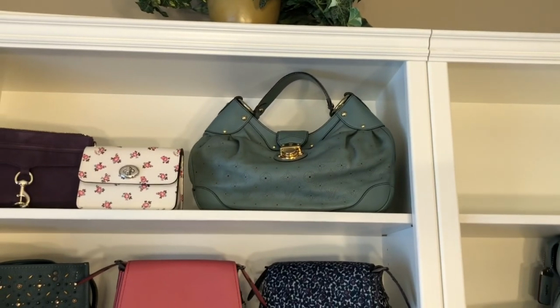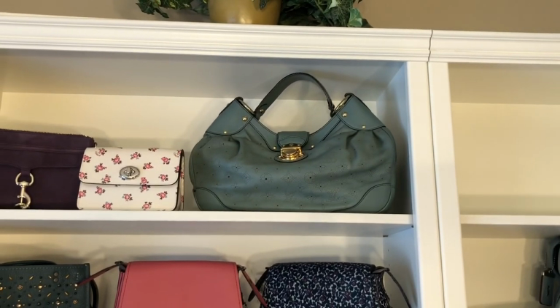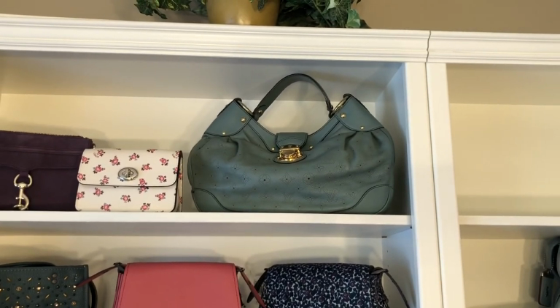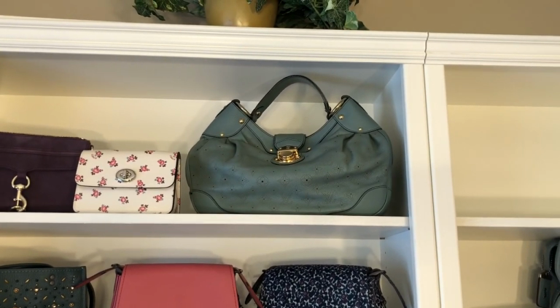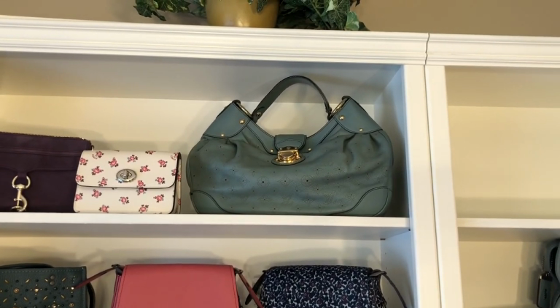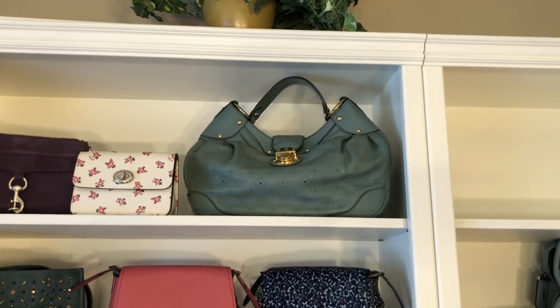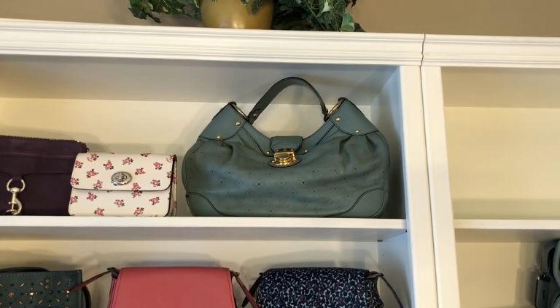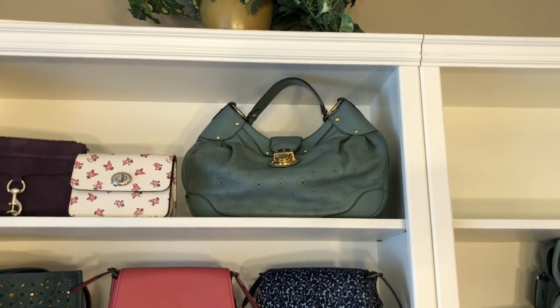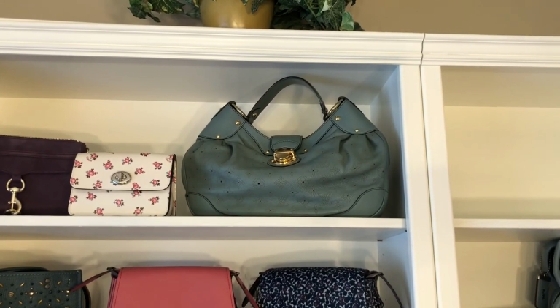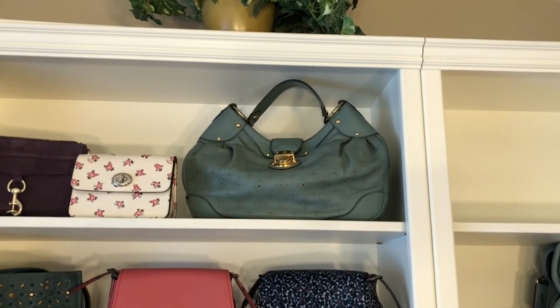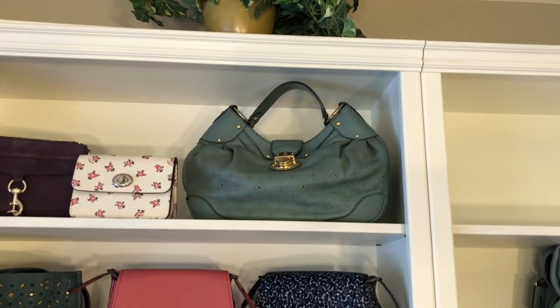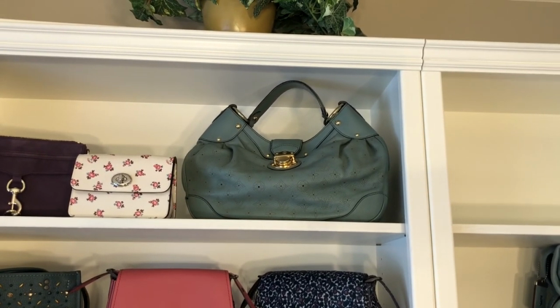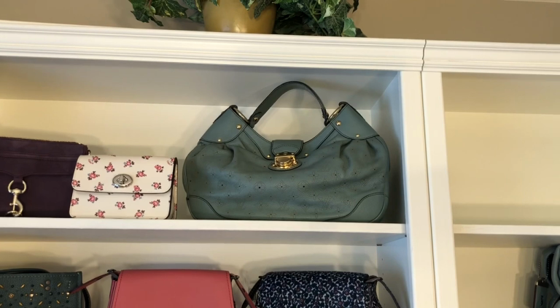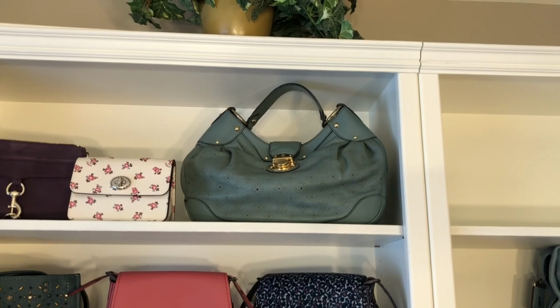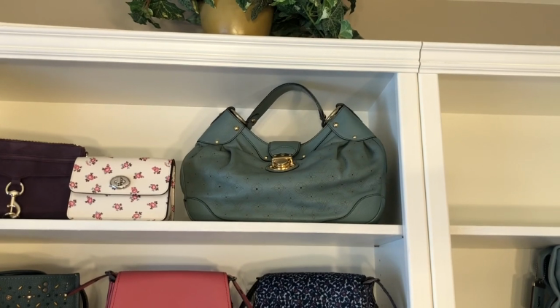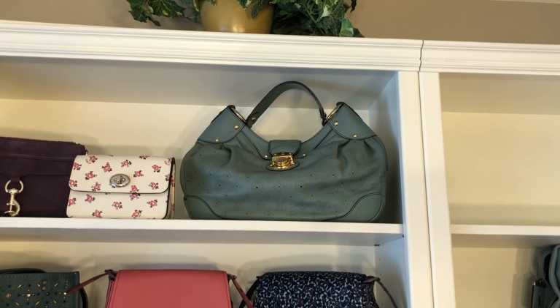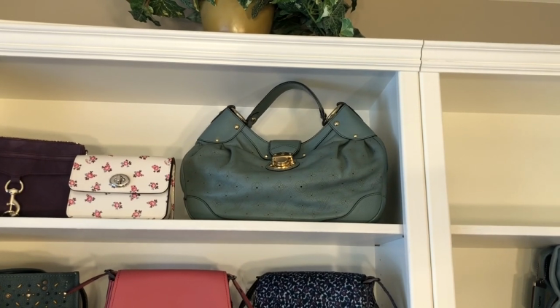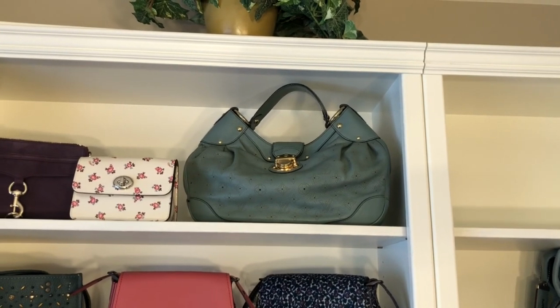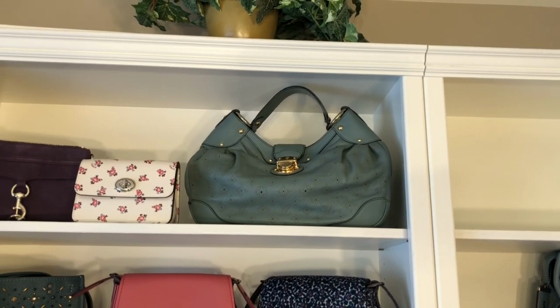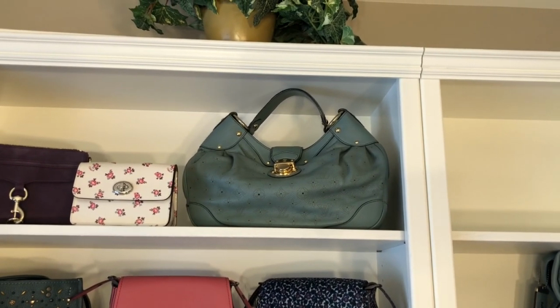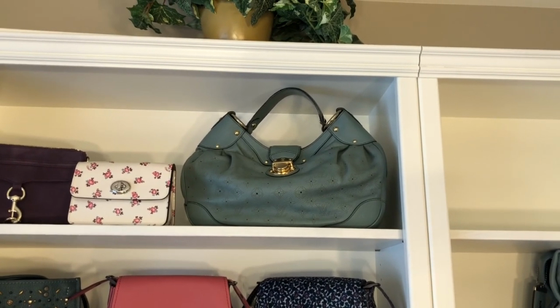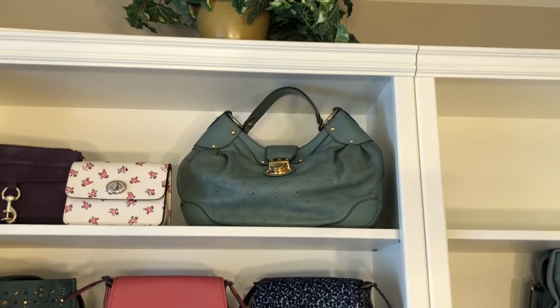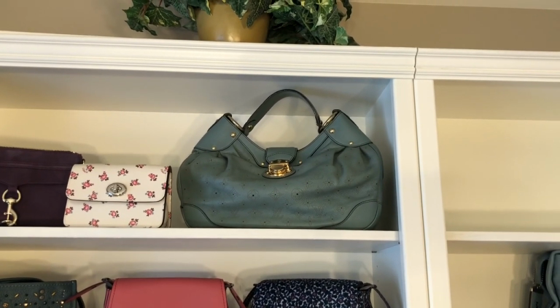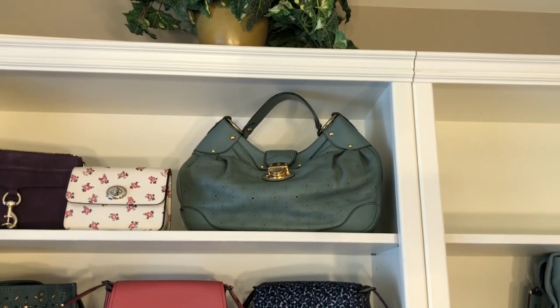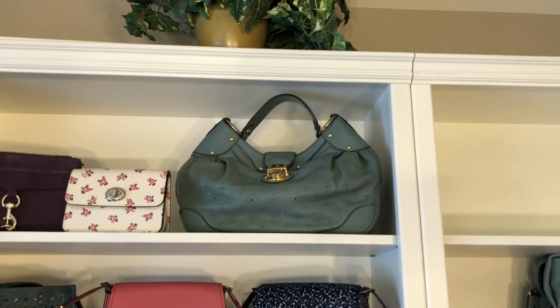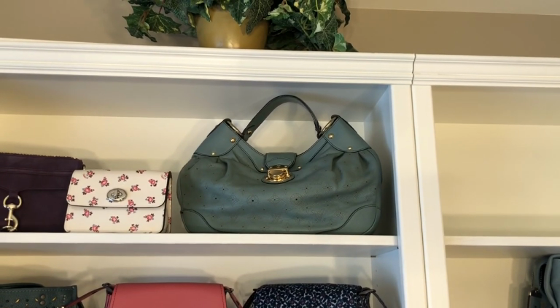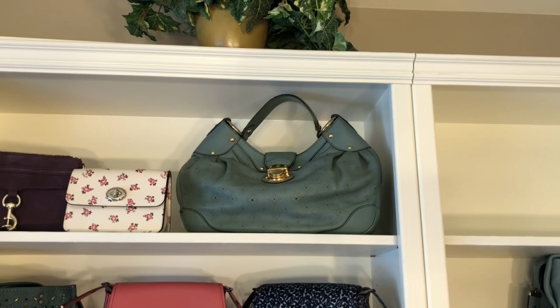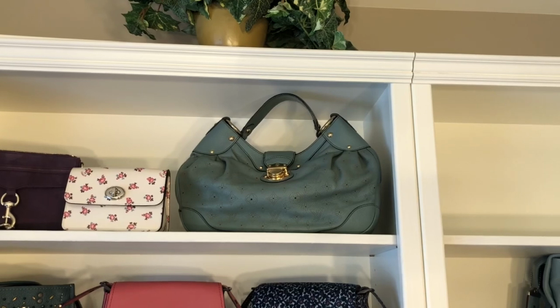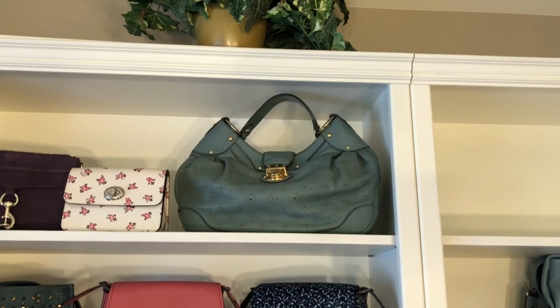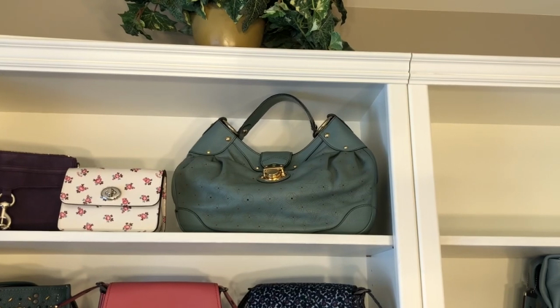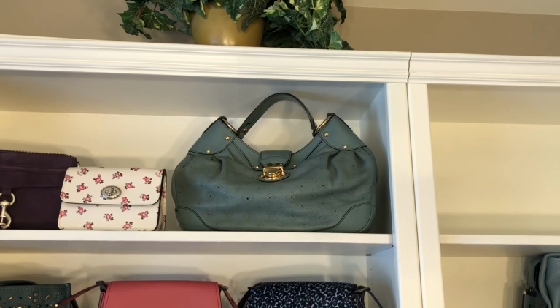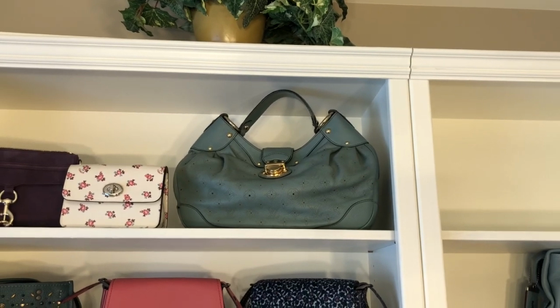Next to that we have a Louis Vuitton Mahina Solar PM in a blue color that I believe is called CIel. I would say it's in good used condition — it does have some white marks and some scuffs on it.